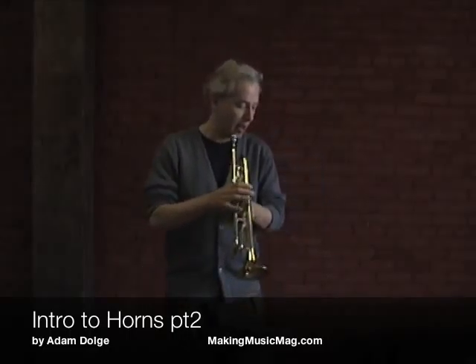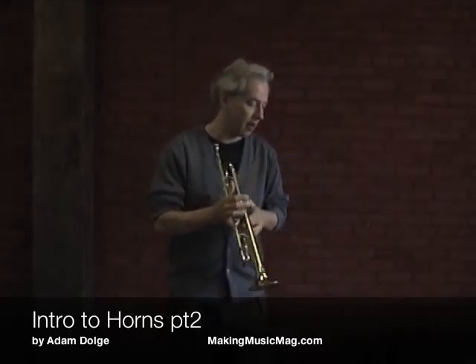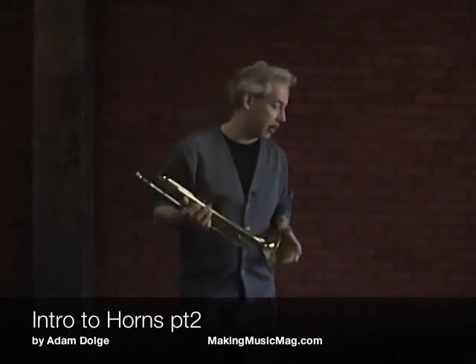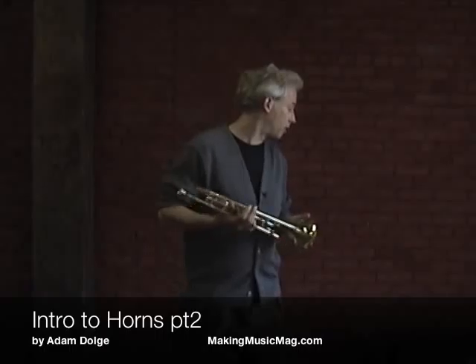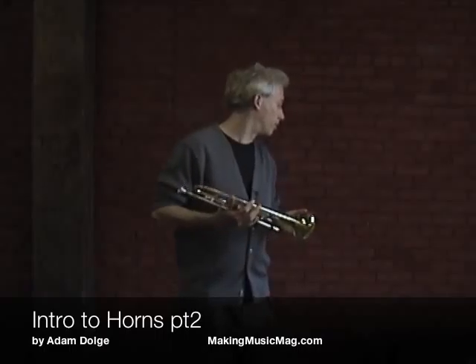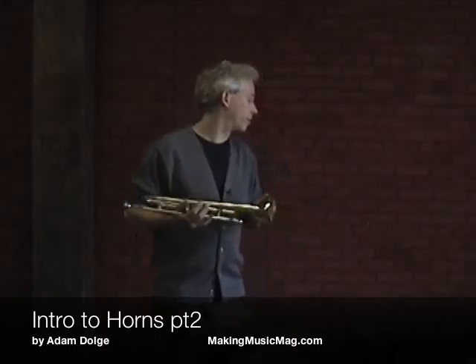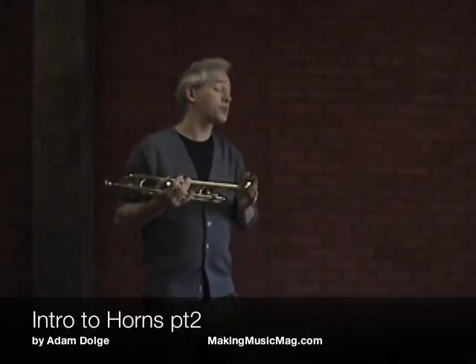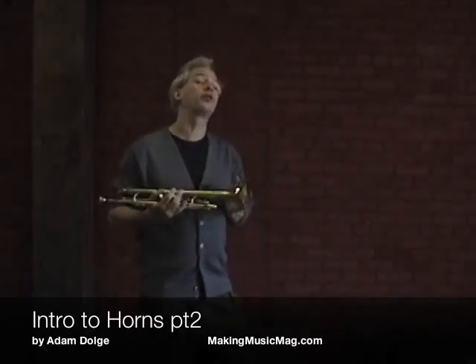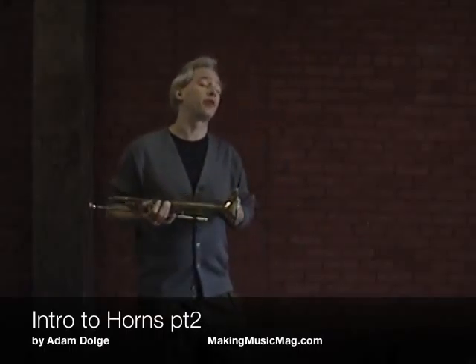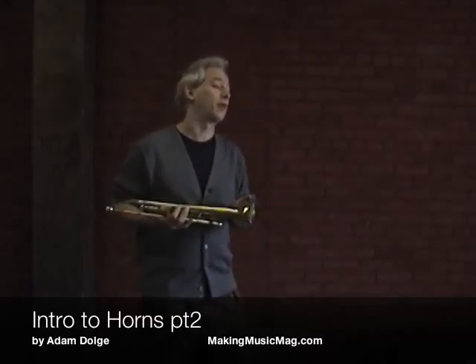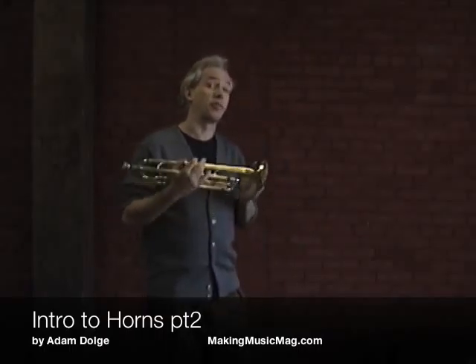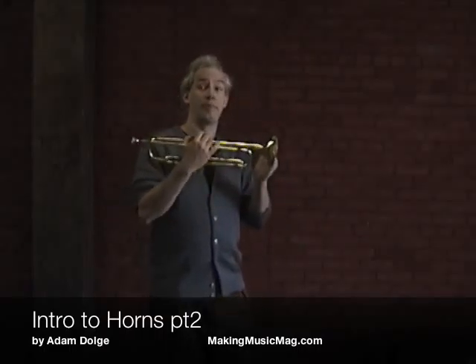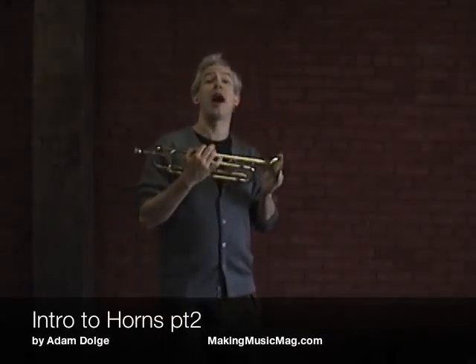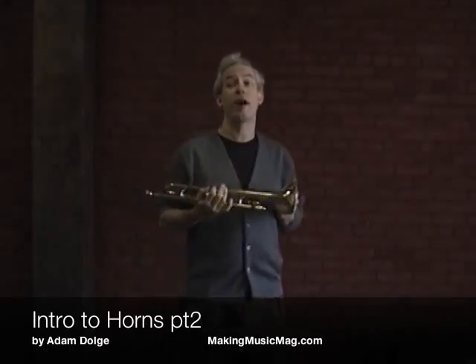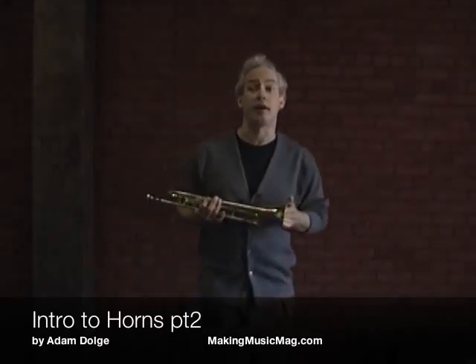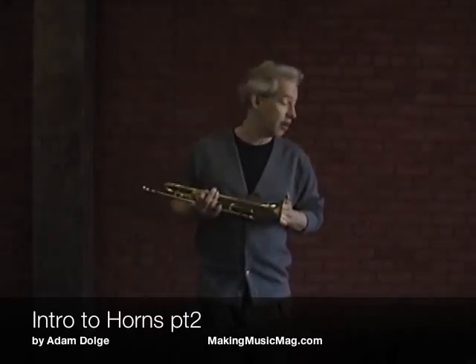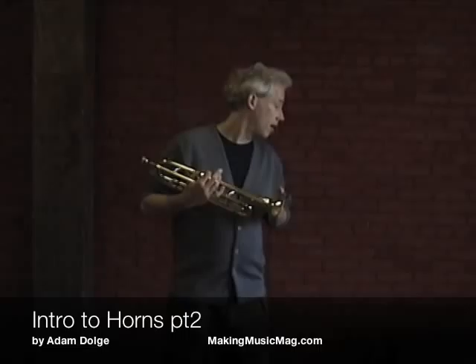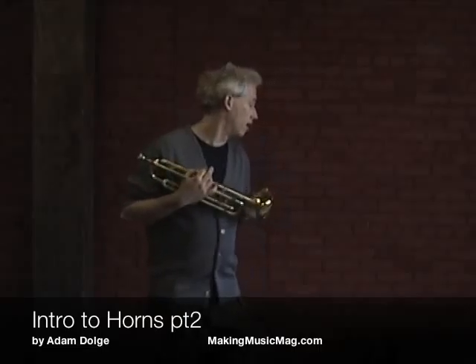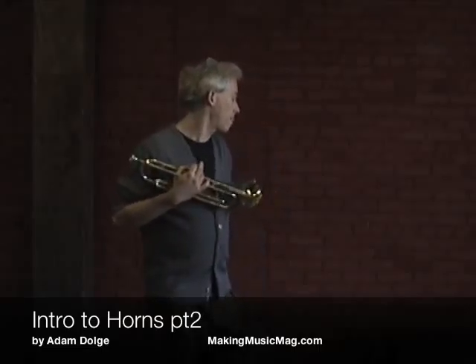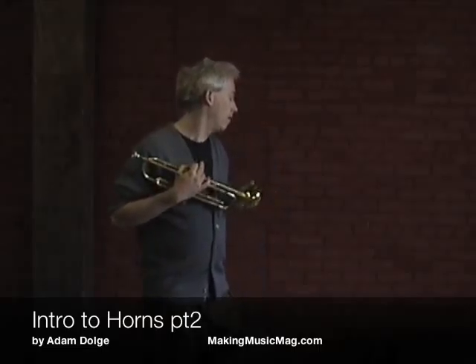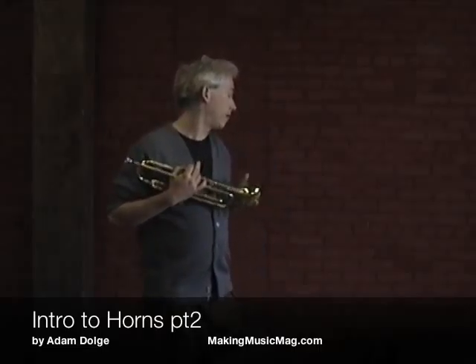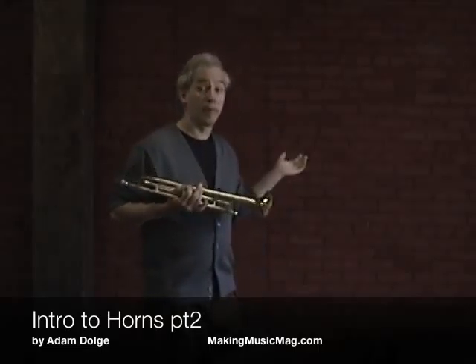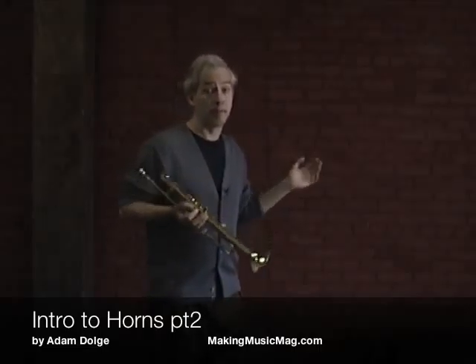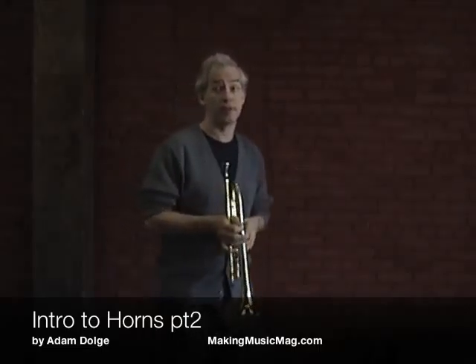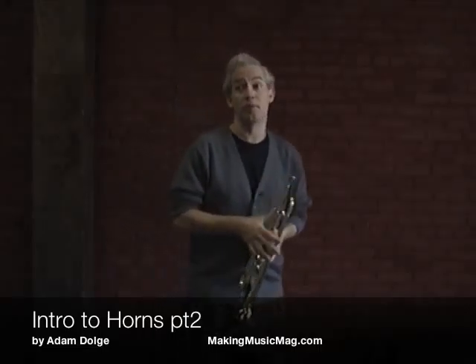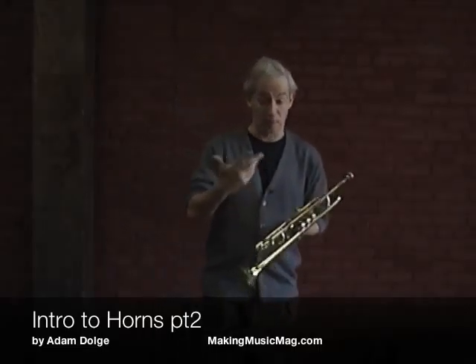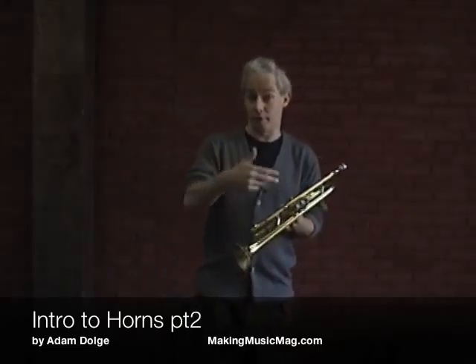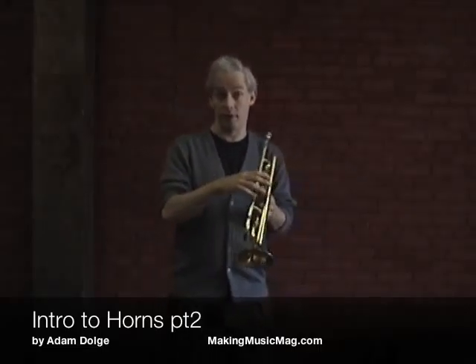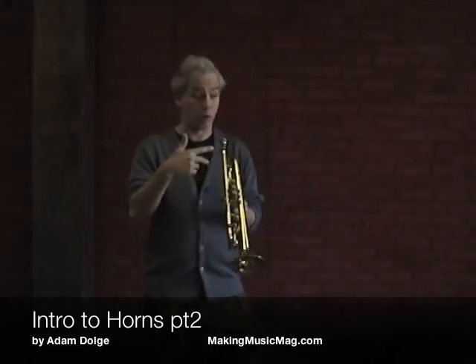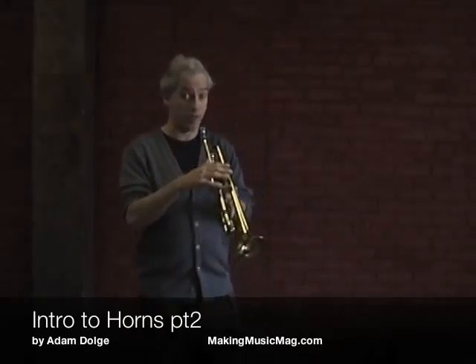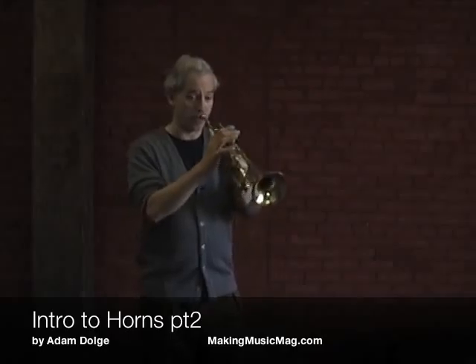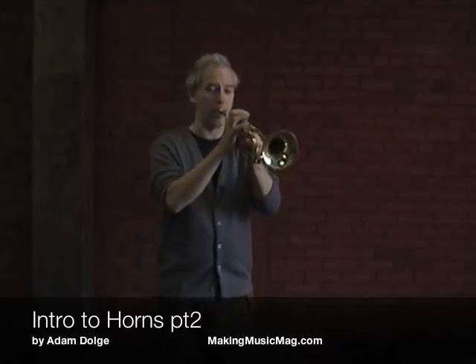The difference between a trumpet and a trombone is the trumpet is pitched an octave higher, but they're basically the same instrument — with valves or without slide.